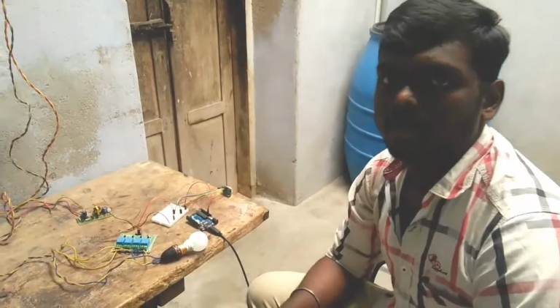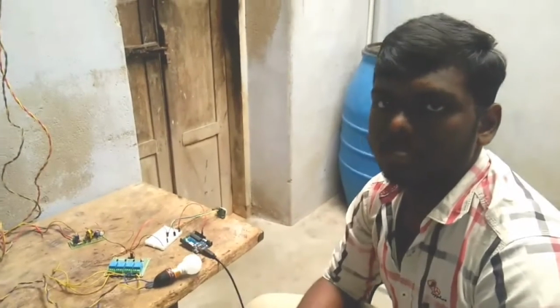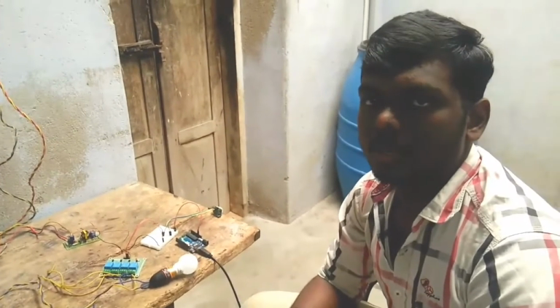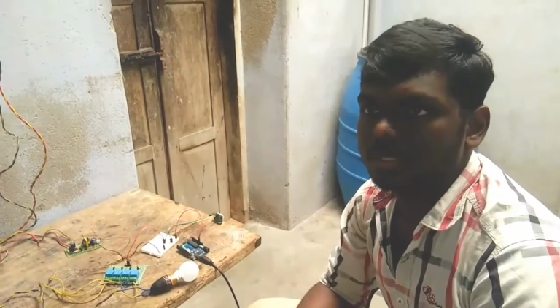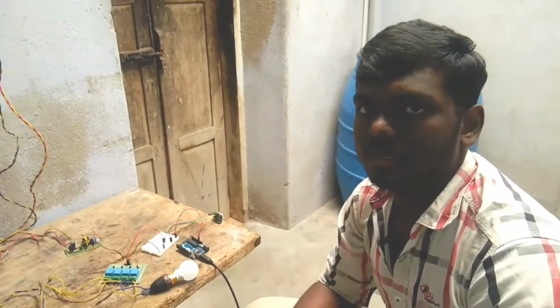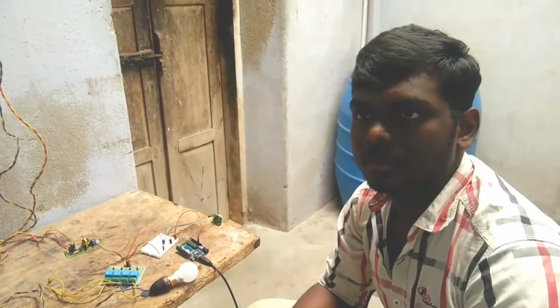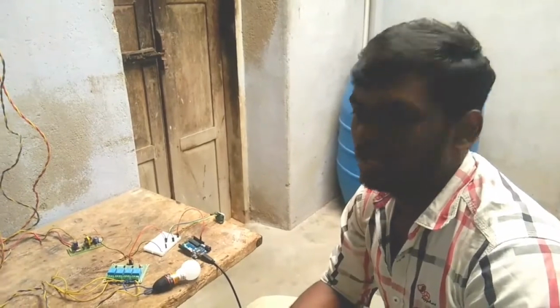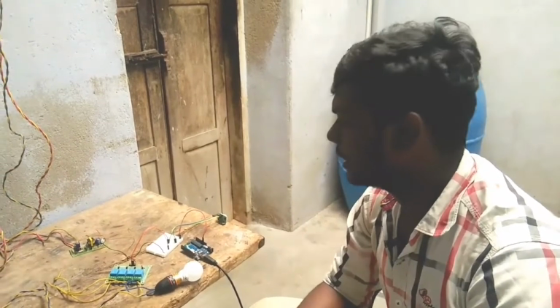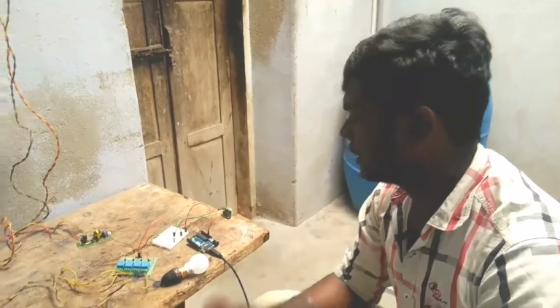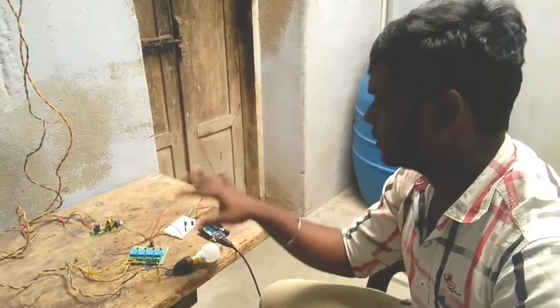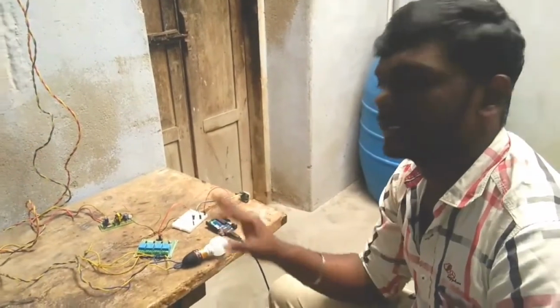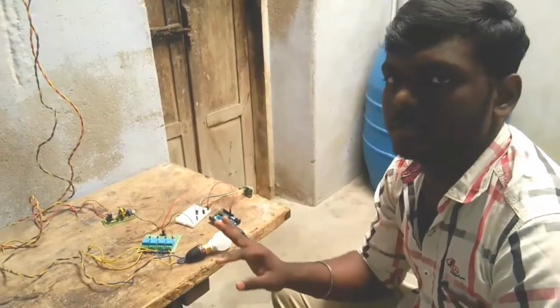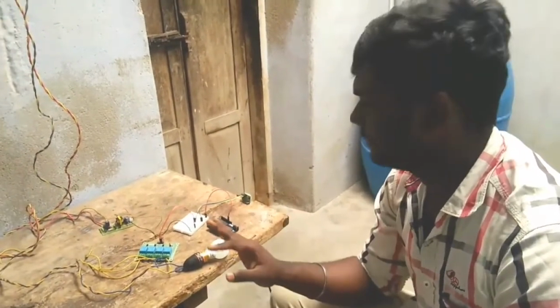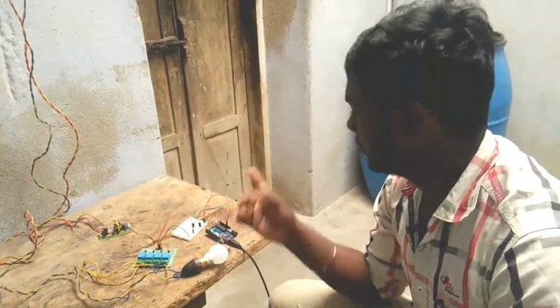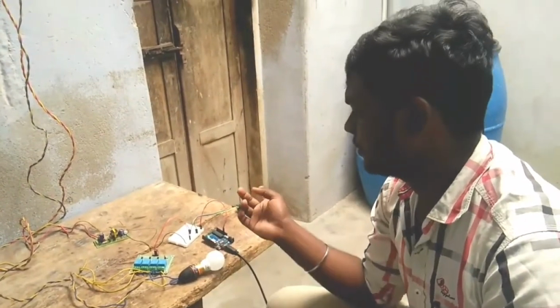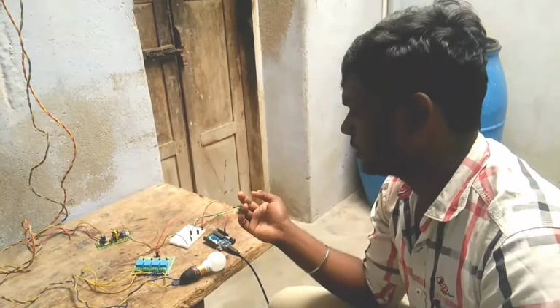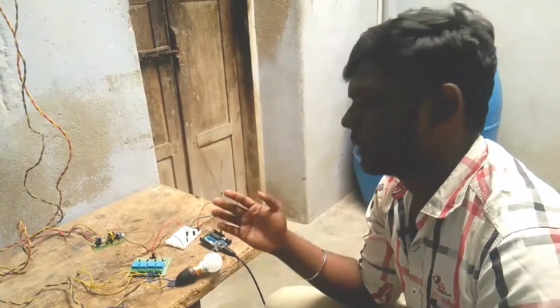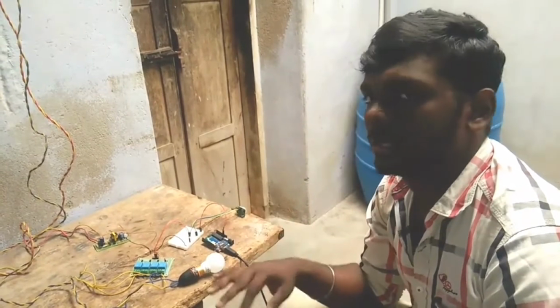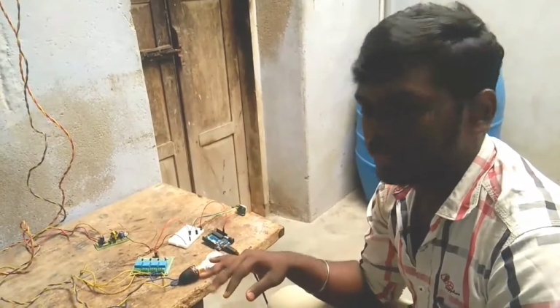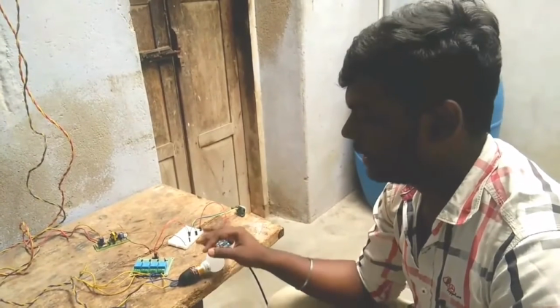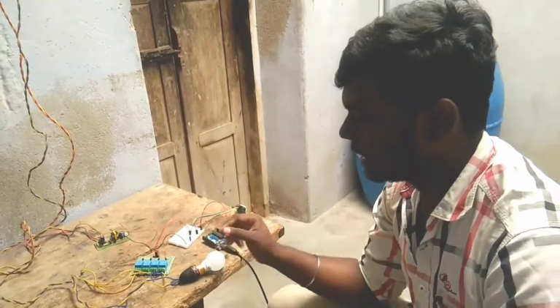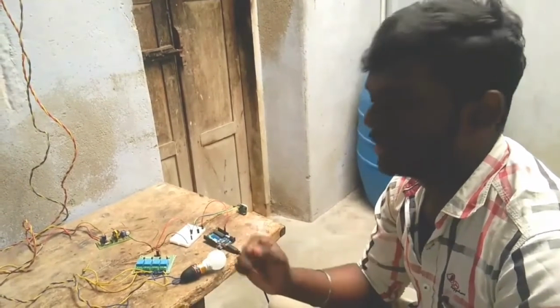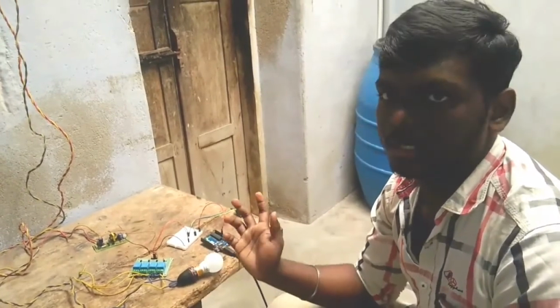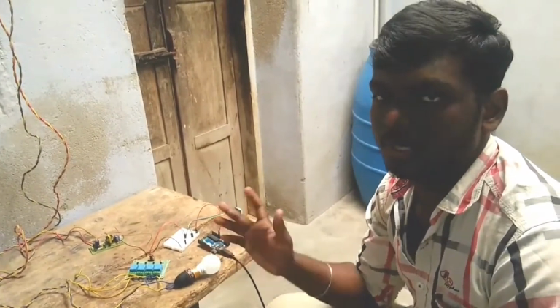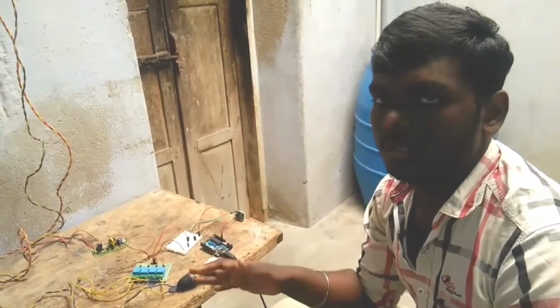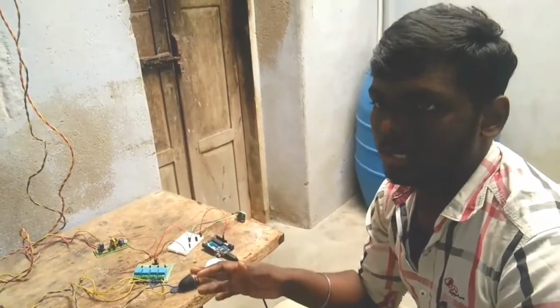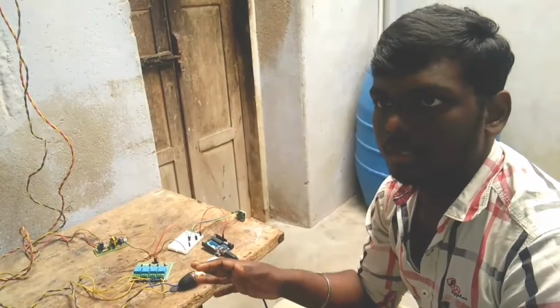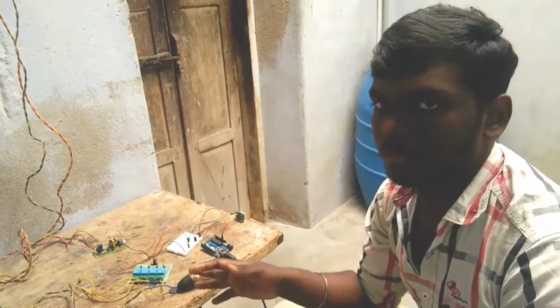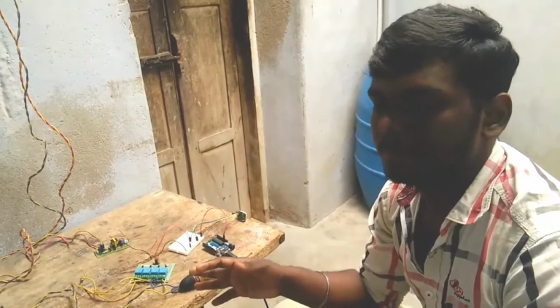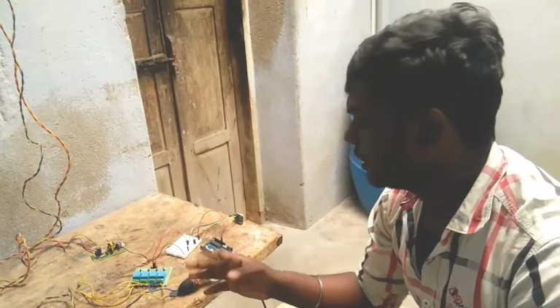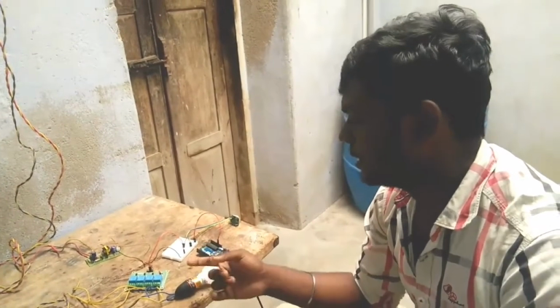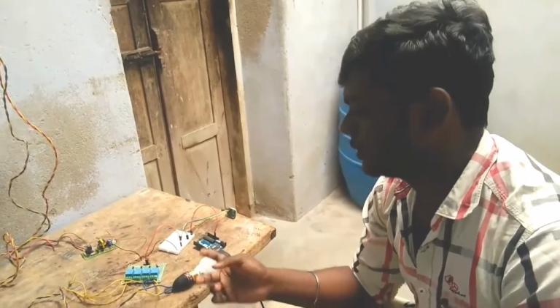Welcome to our channel. Update your skills in Agatronix. As you said, we have set up — we have to use the motion sensor. We will use the motion sensor and the AC sensor.